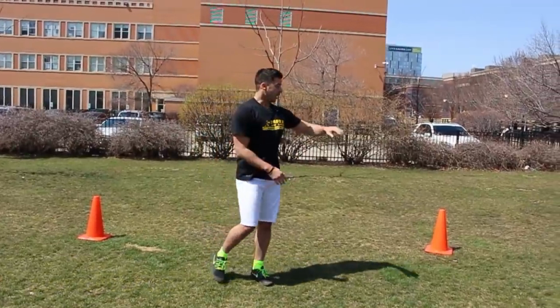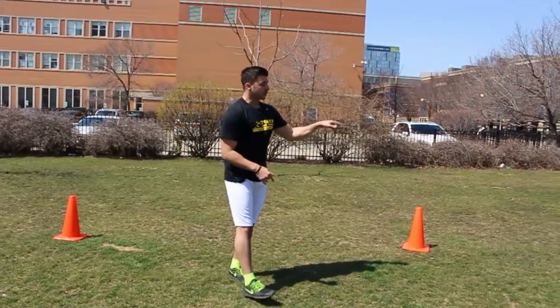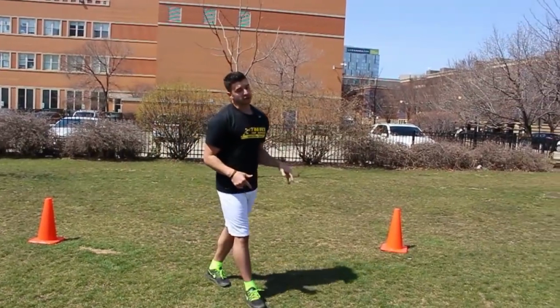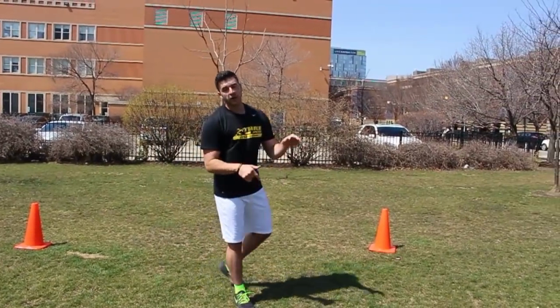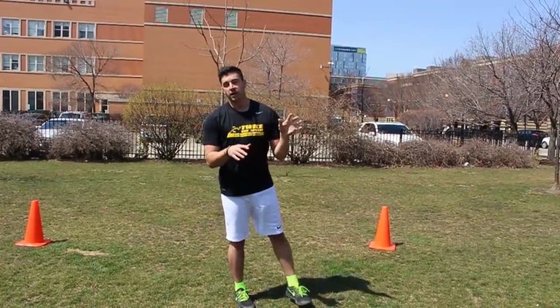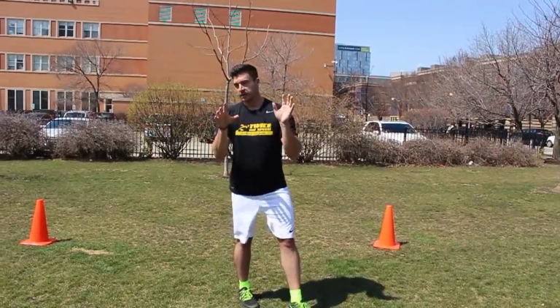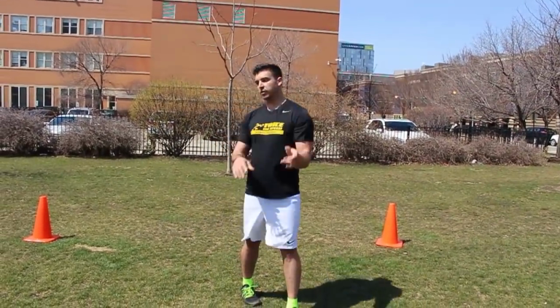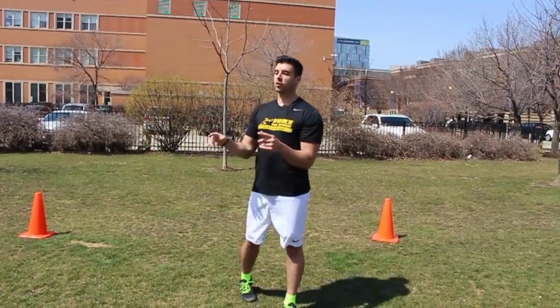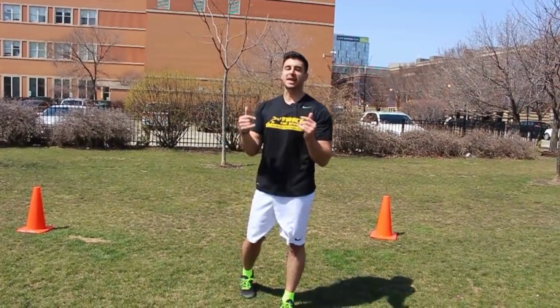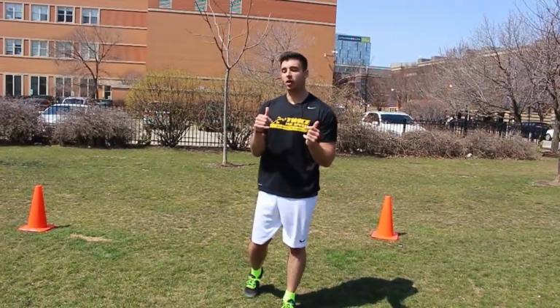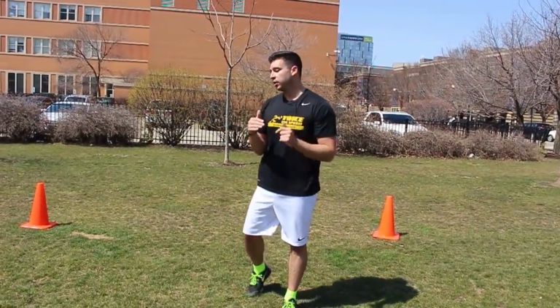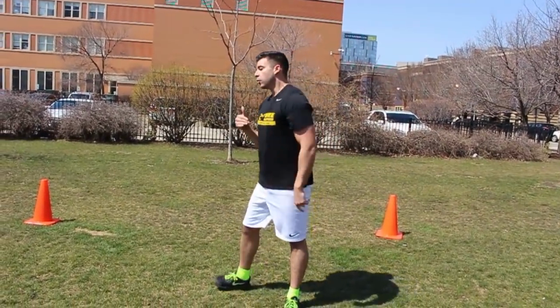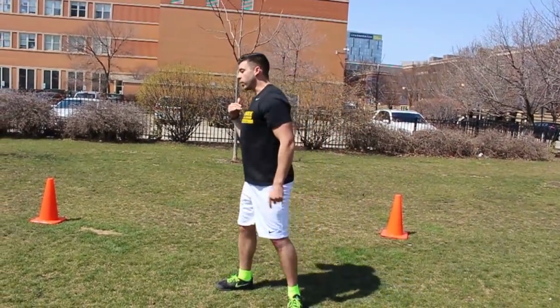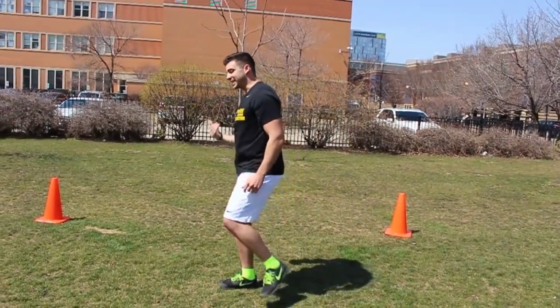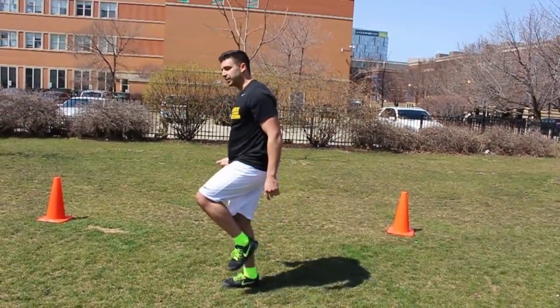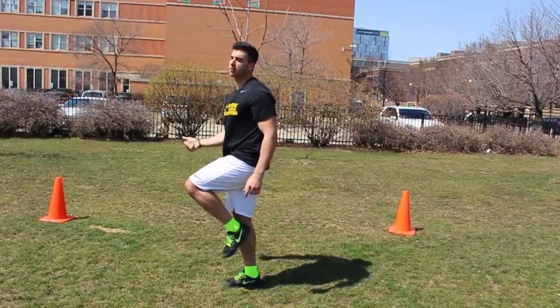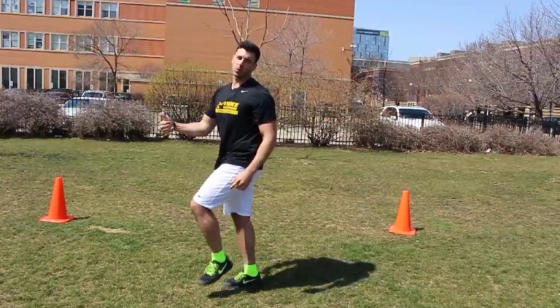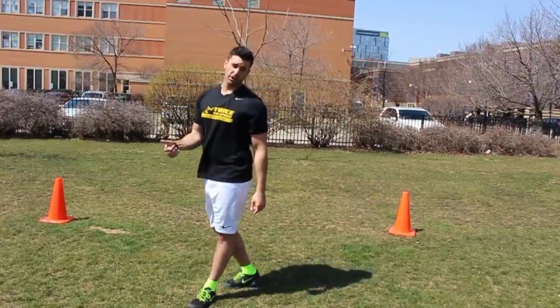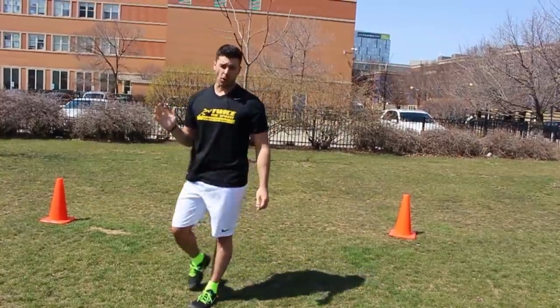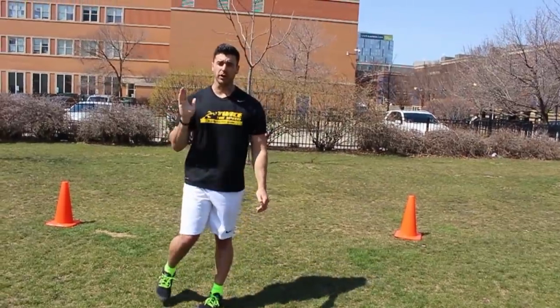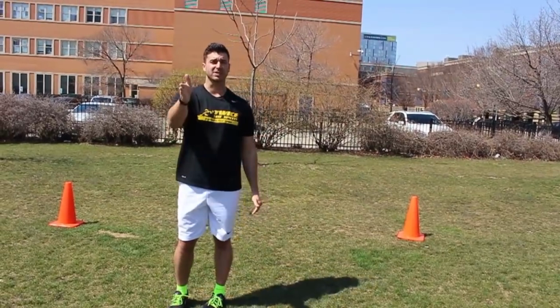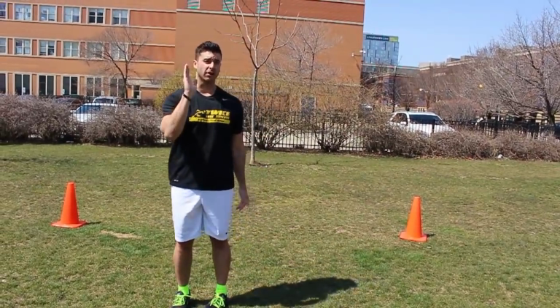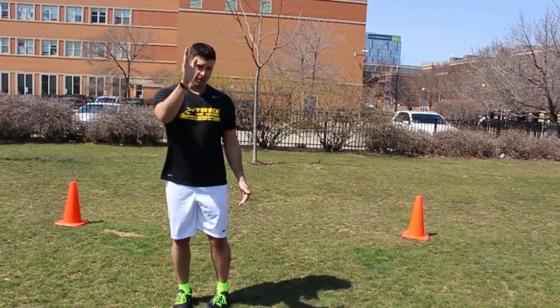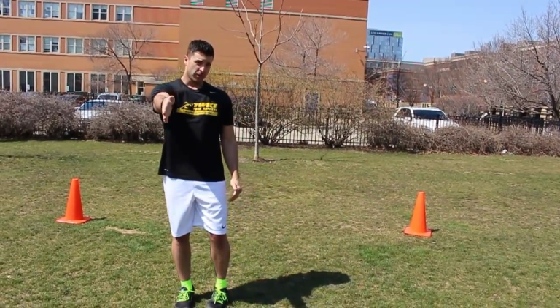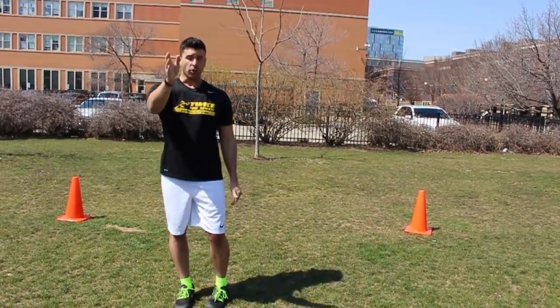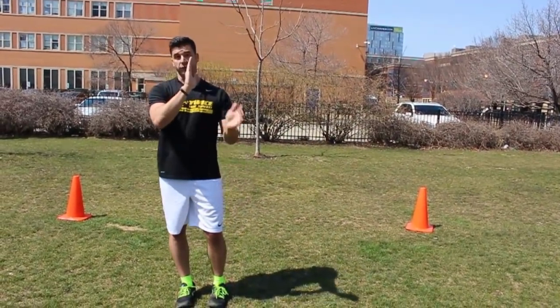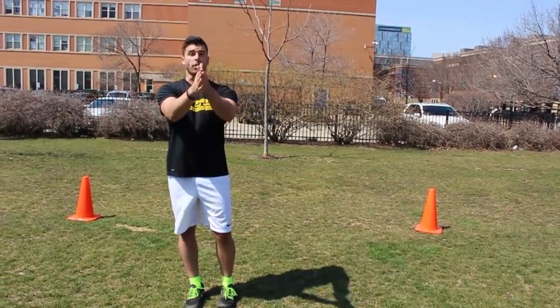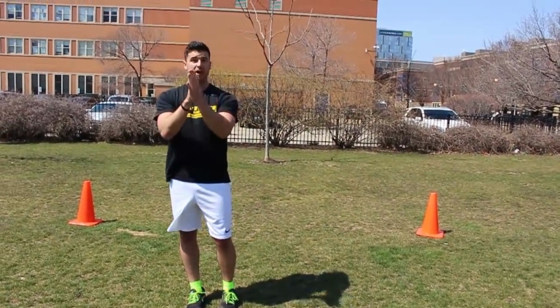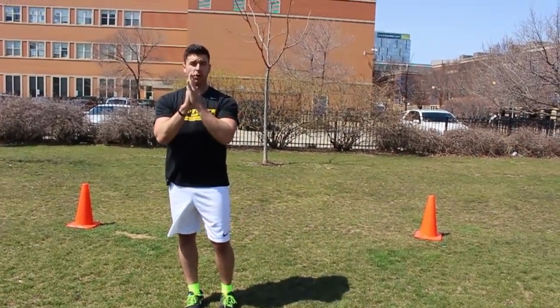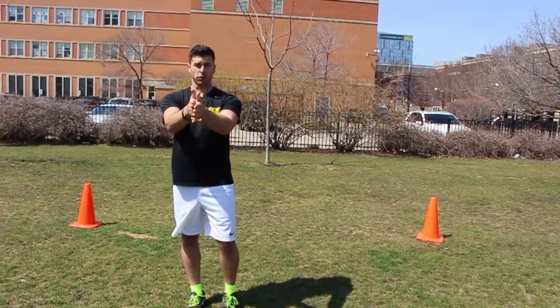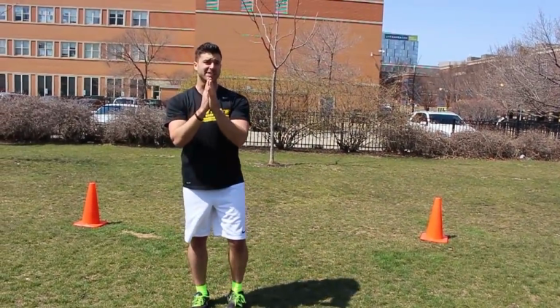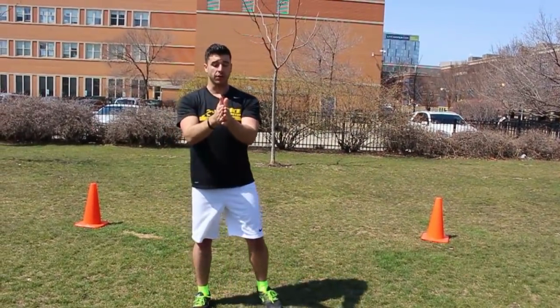So the first one is around the world, the second one is same leg around the world — only horizontal, only forward. You're going north and south.